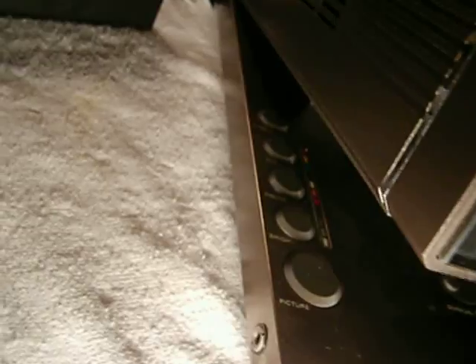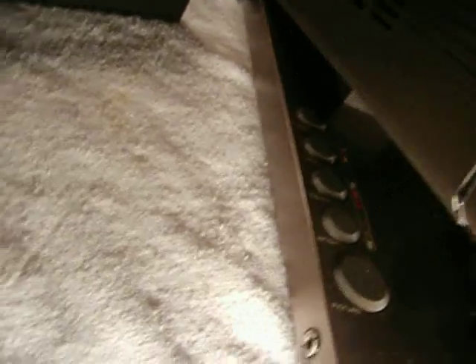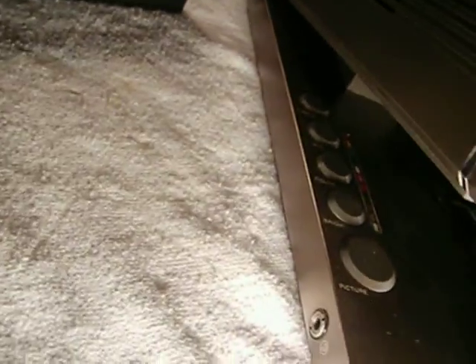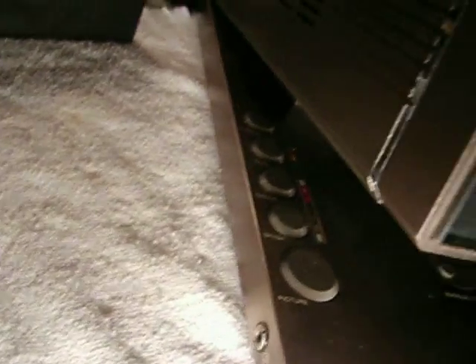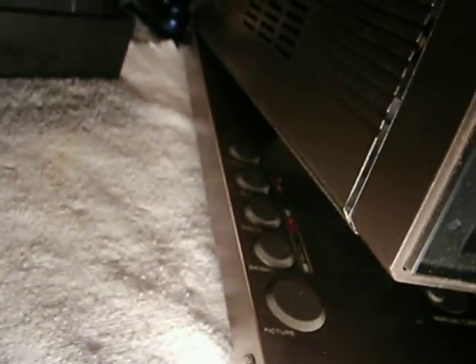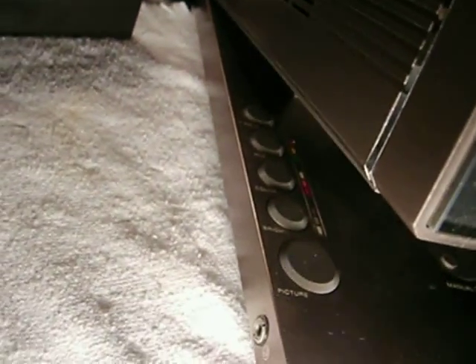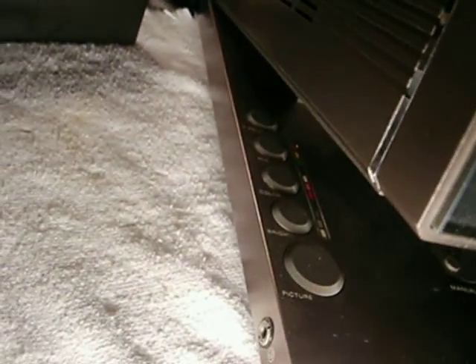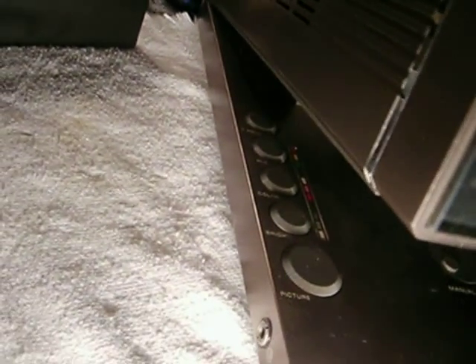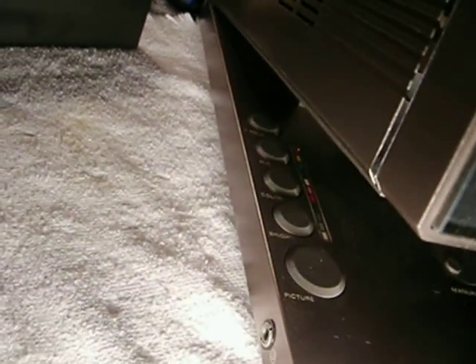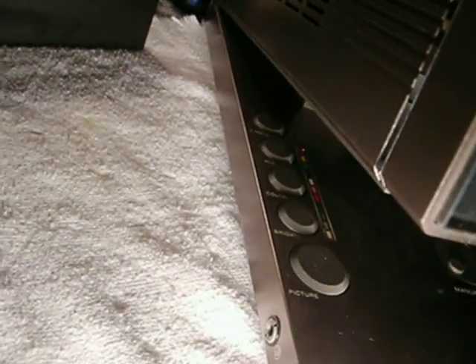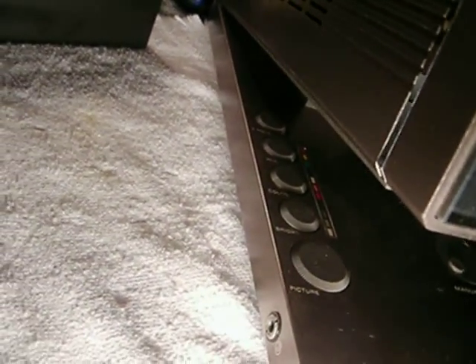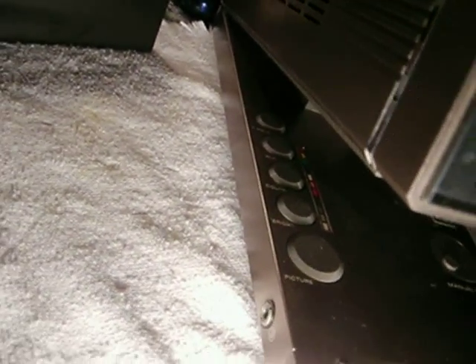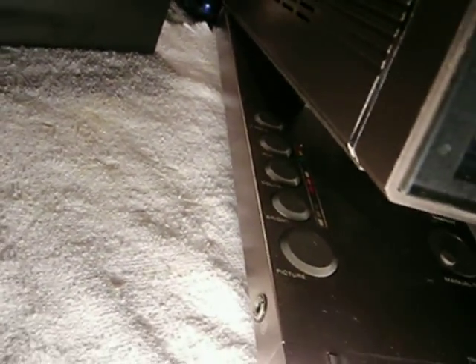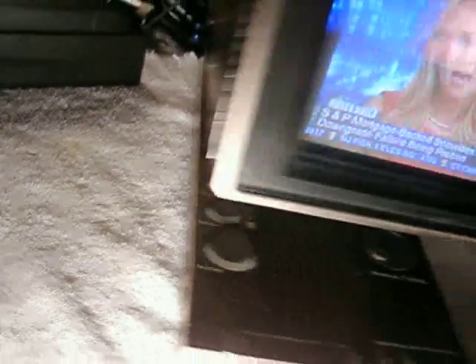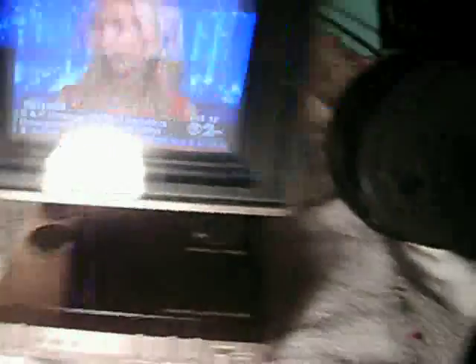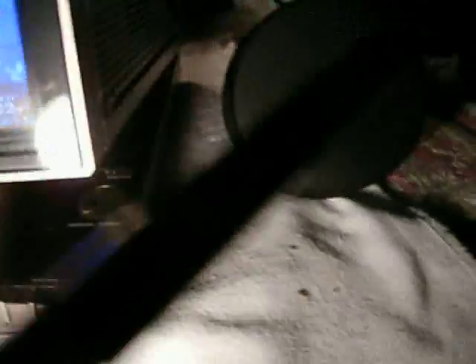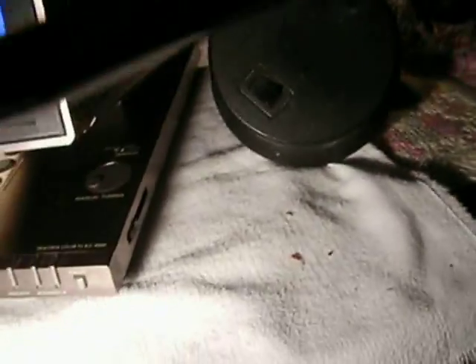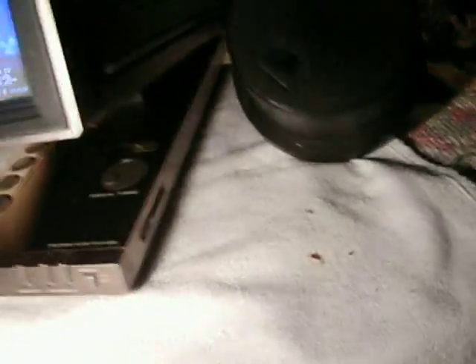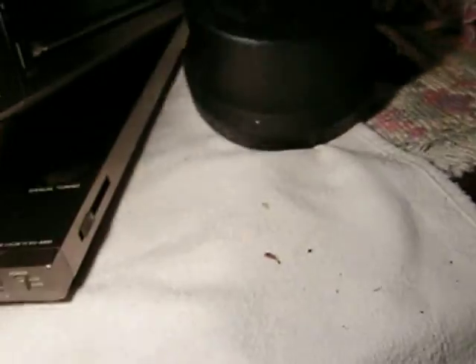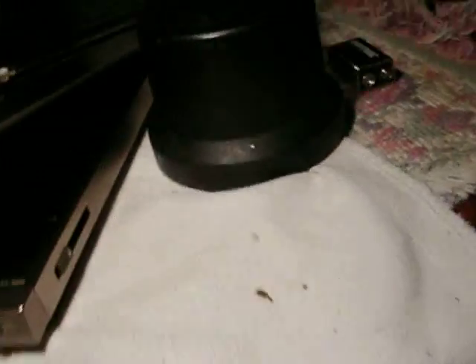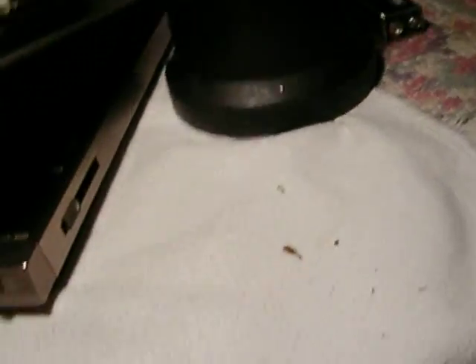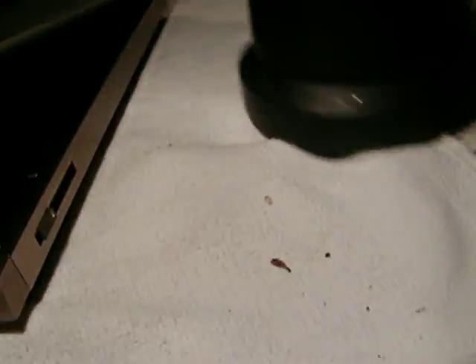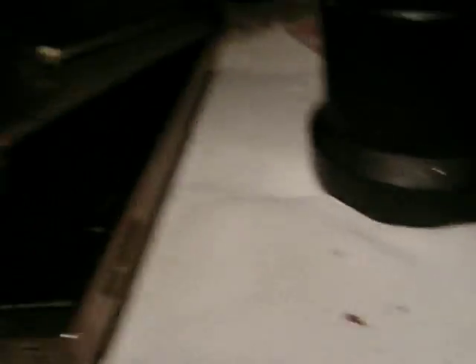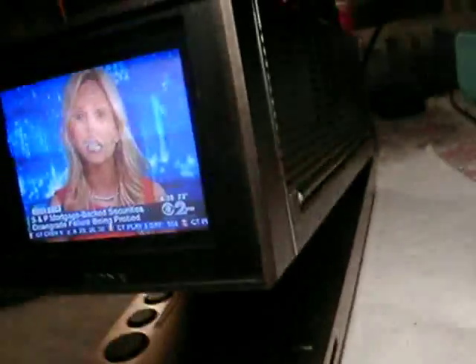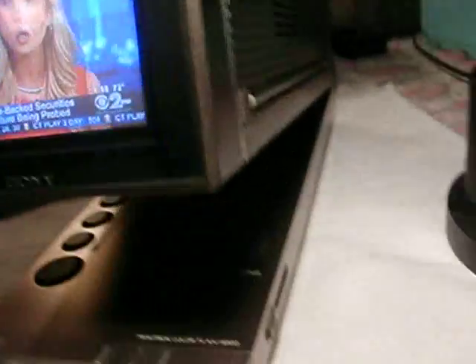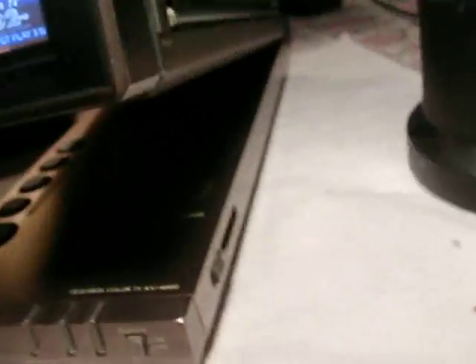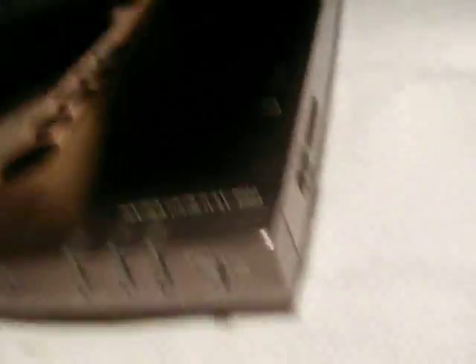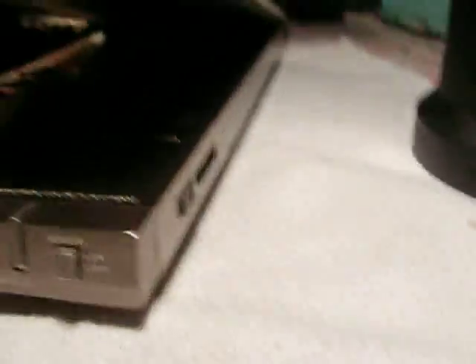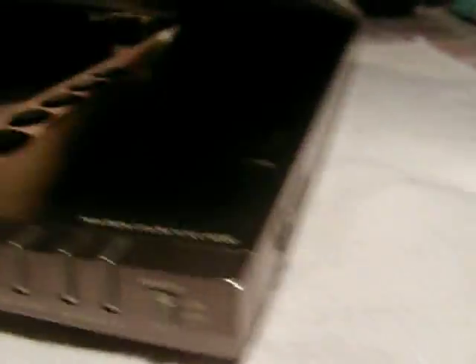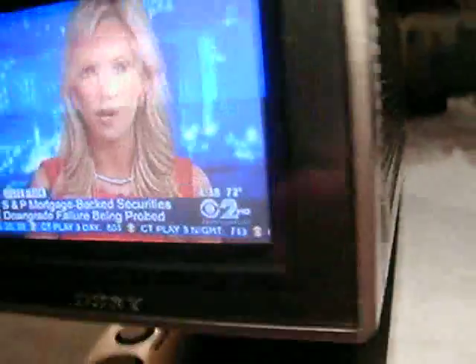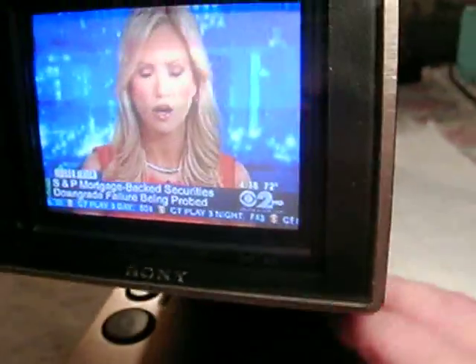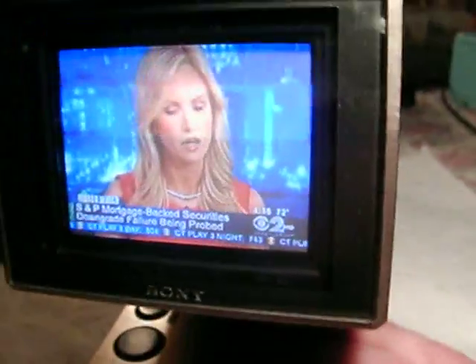Your basic brightness, tint, color, contrast, and so forth. Volume controls on the side. You have a manual tuning thing on here.